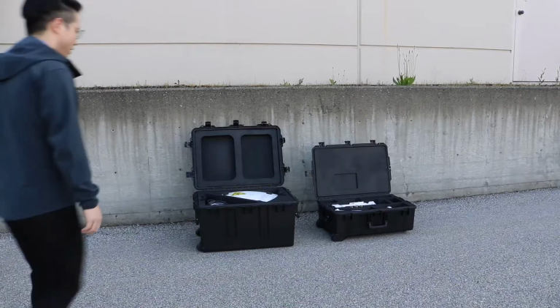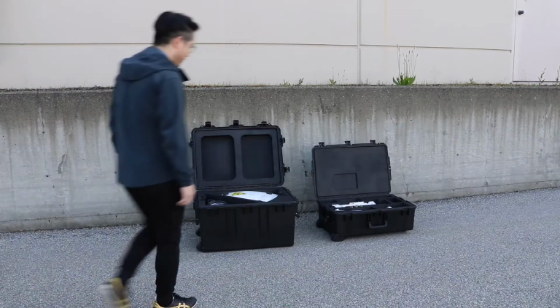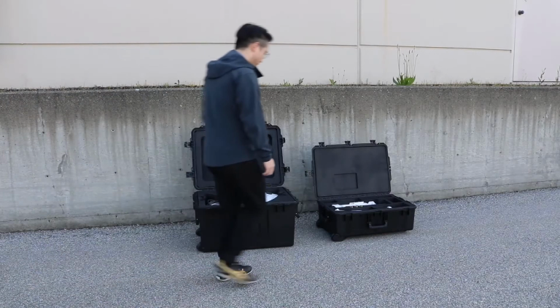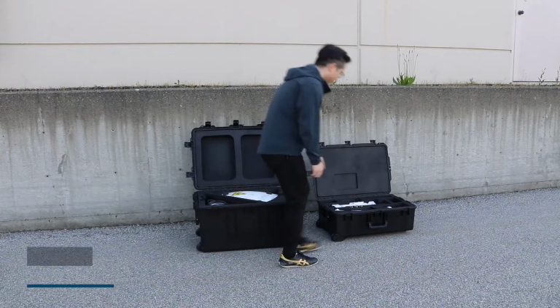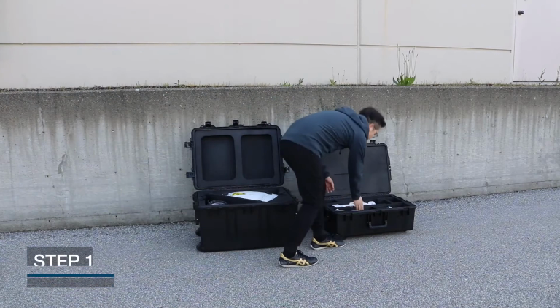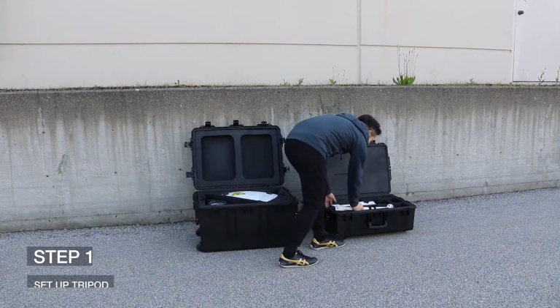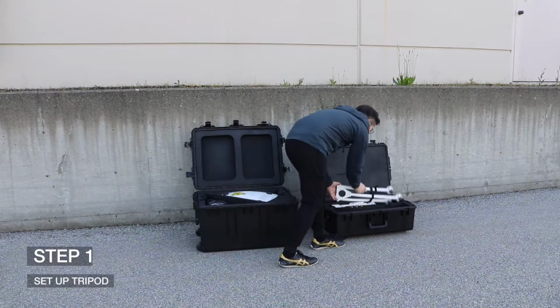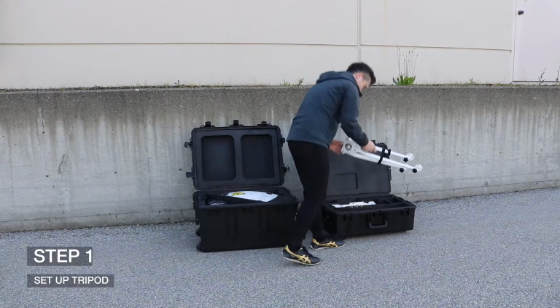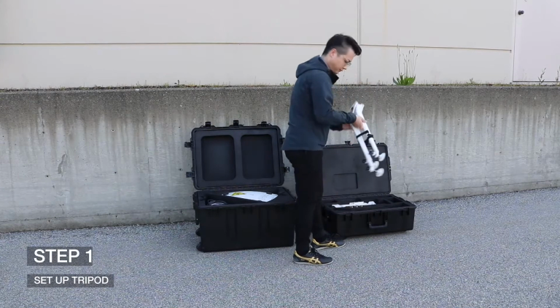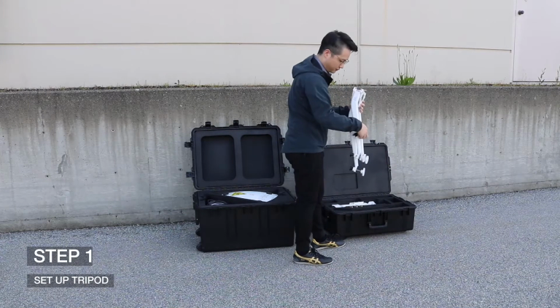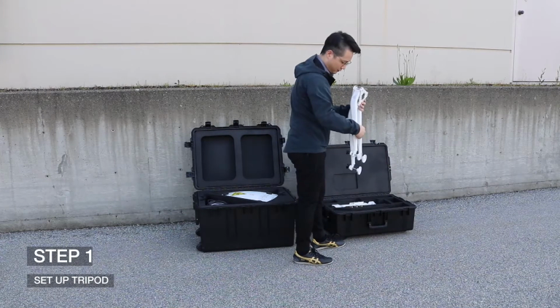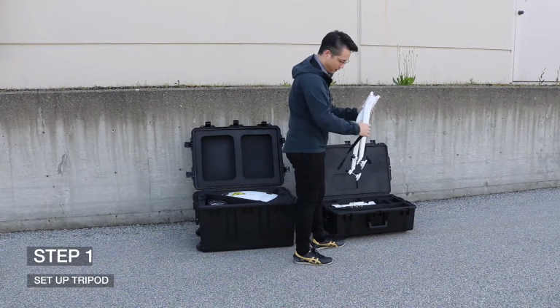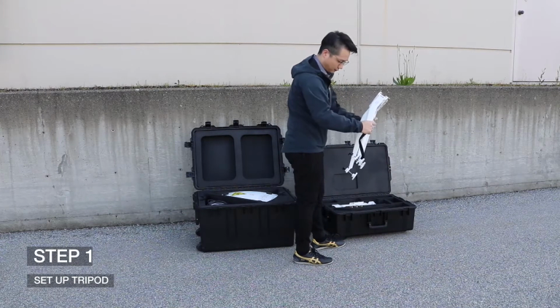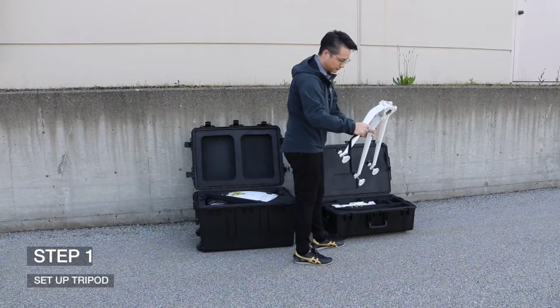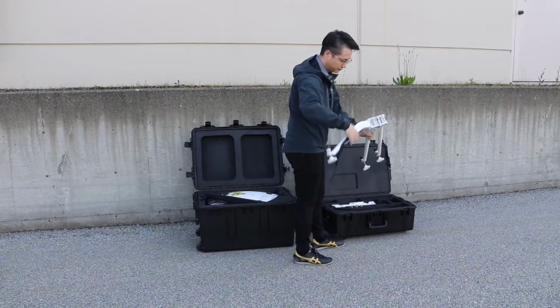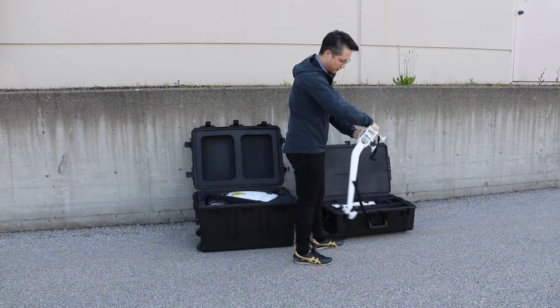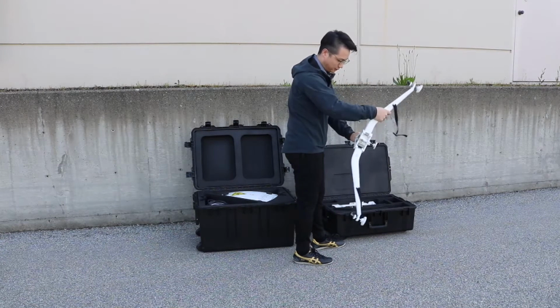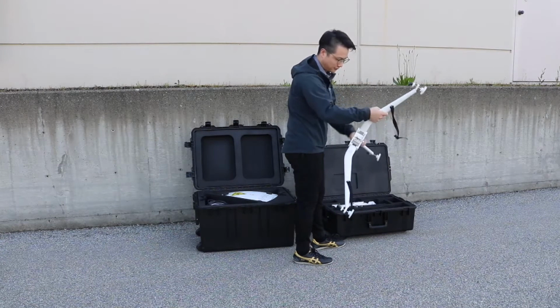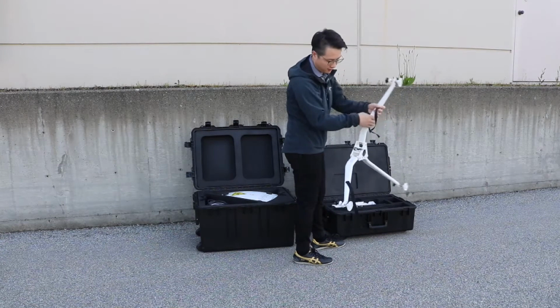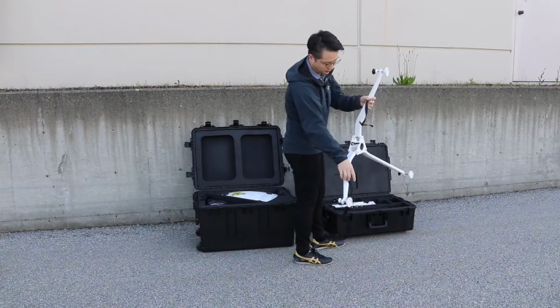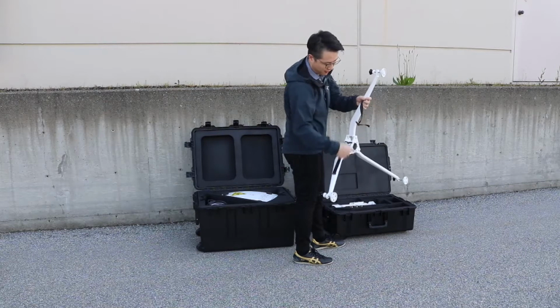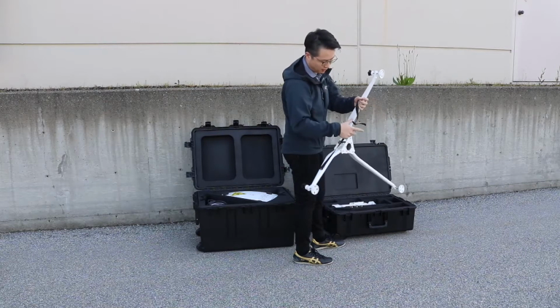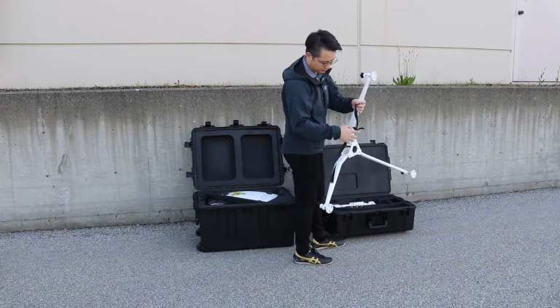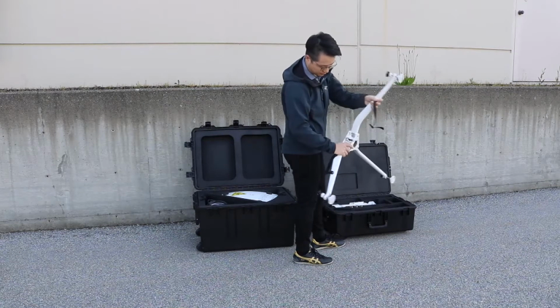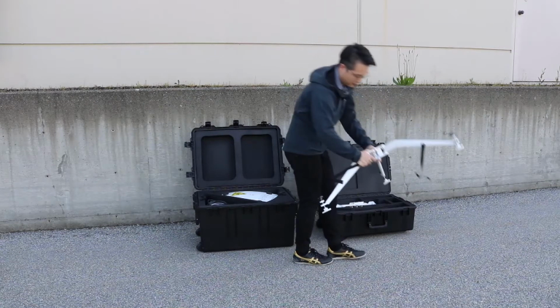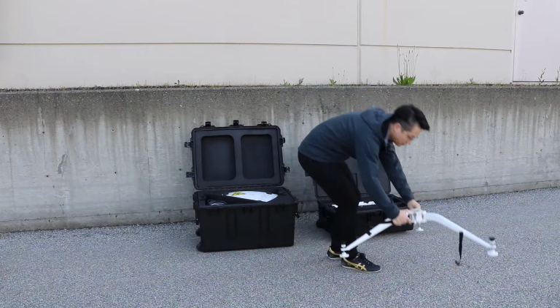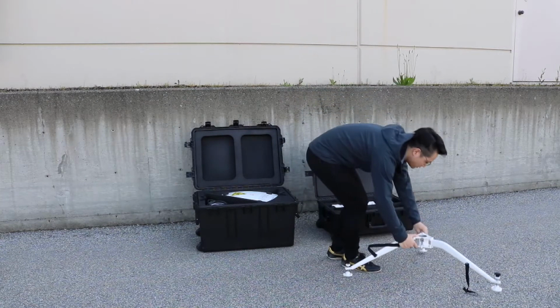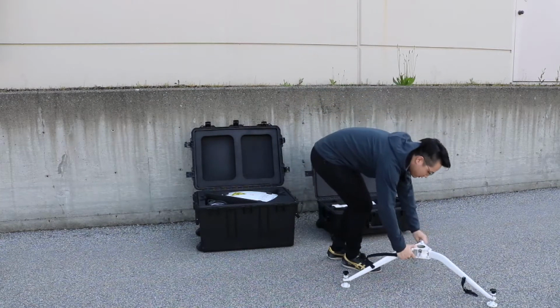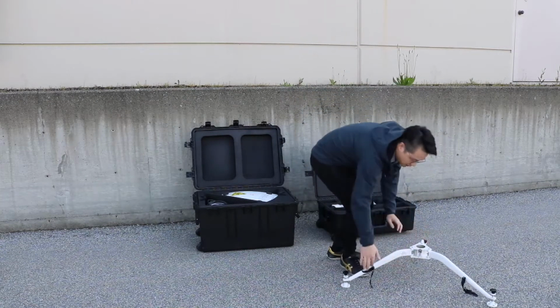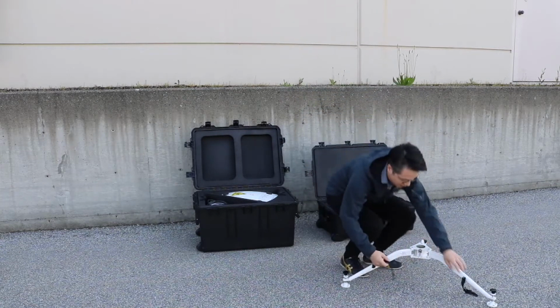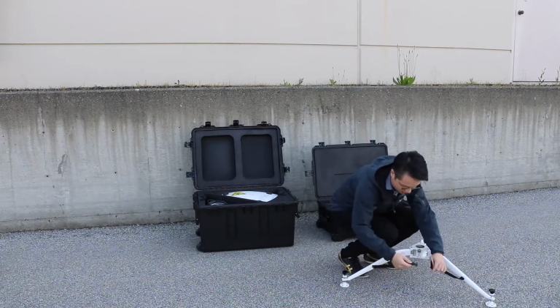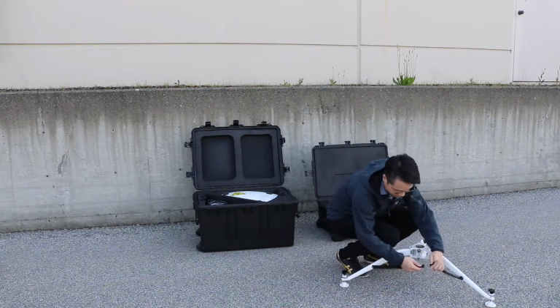Step 1: Set Up the Tripod. Take the Leg Assembly and disengage the Buckle Strap. Unfold the legs to limit and re-engage the Buckle Strap so the legs are sturdy.